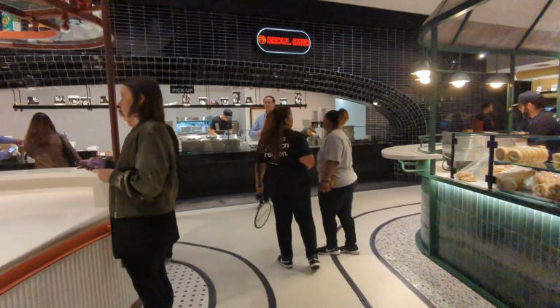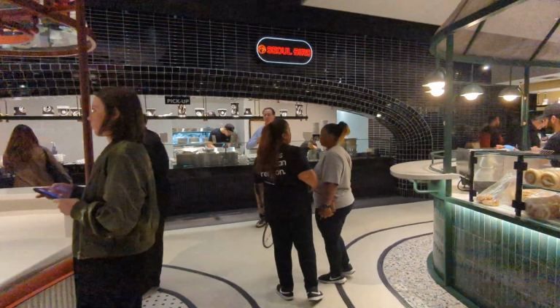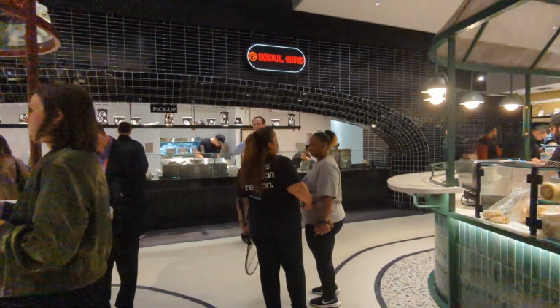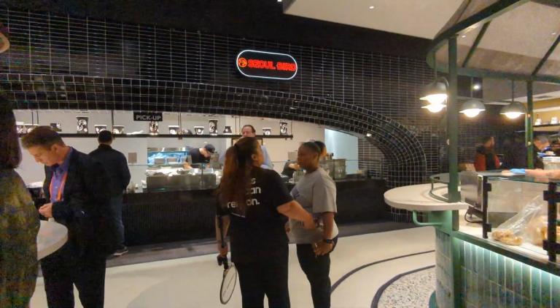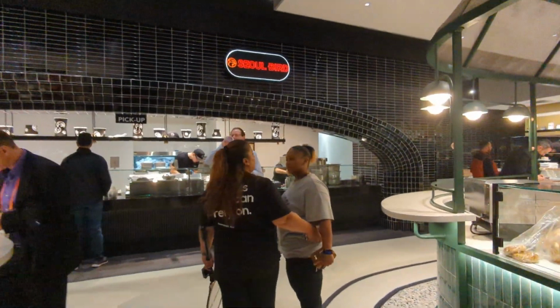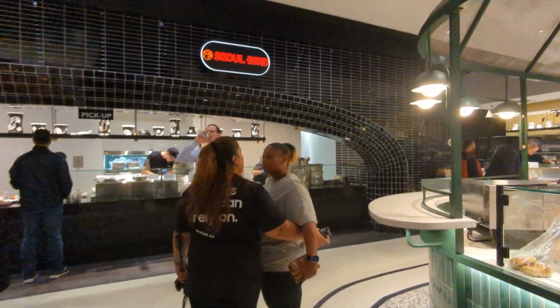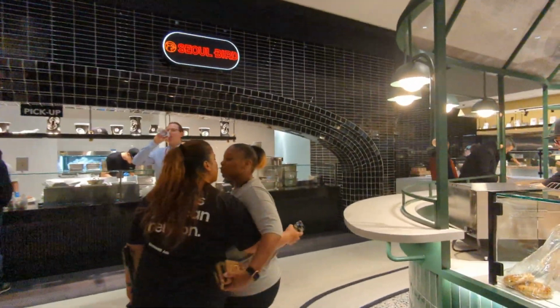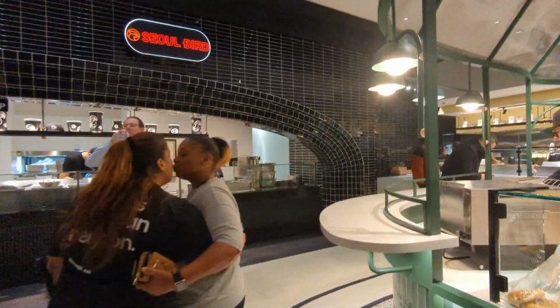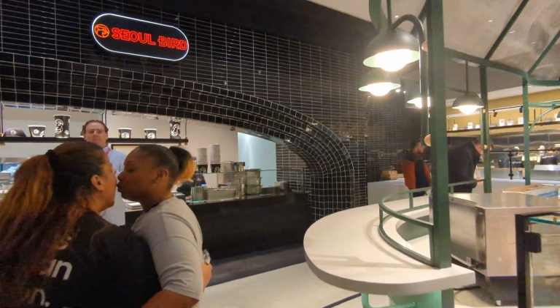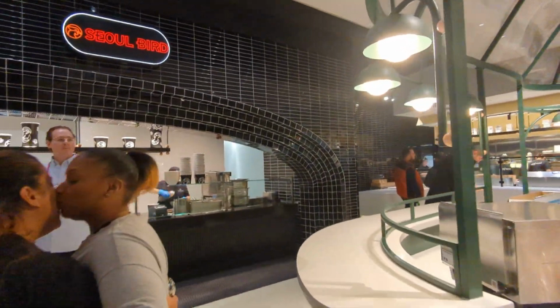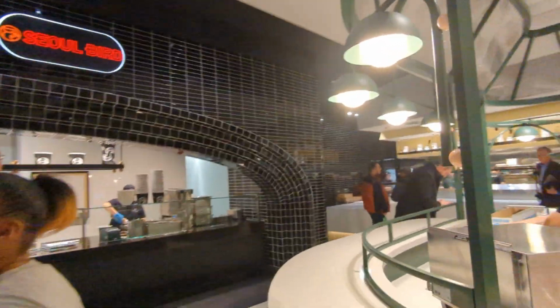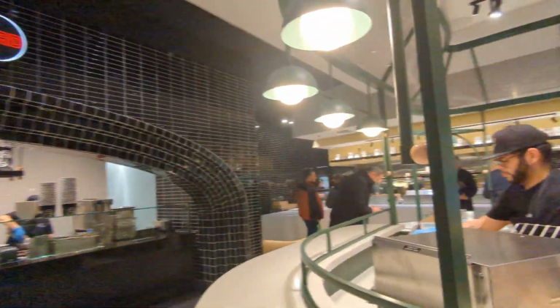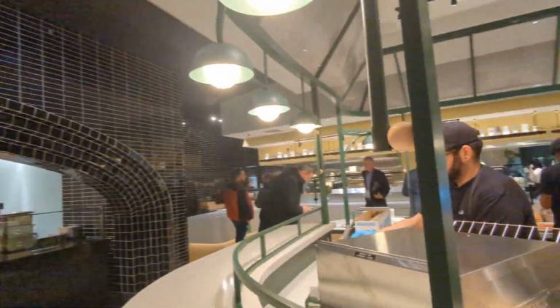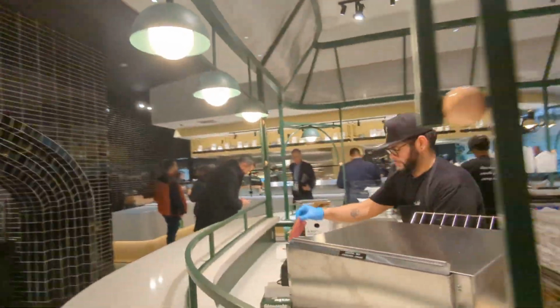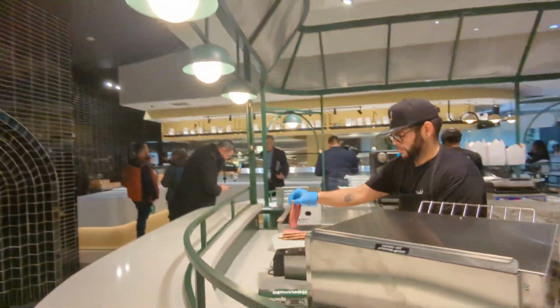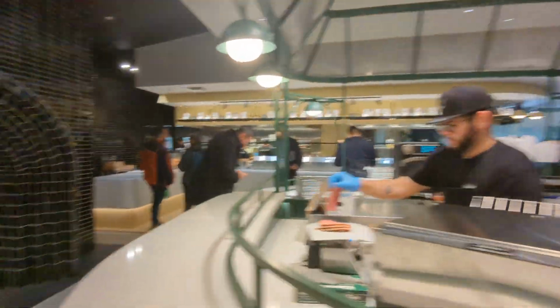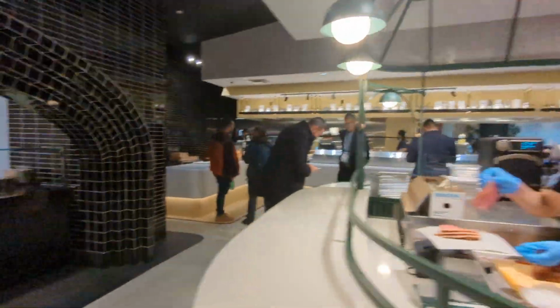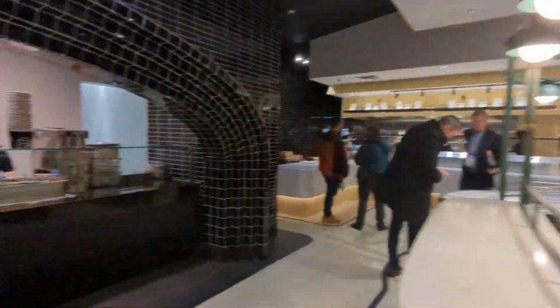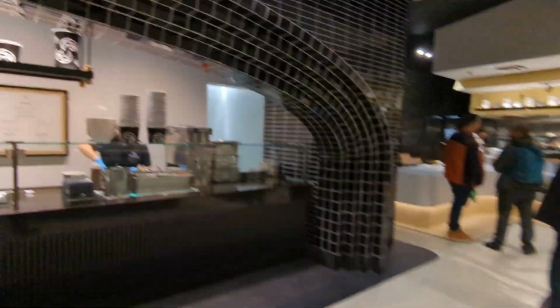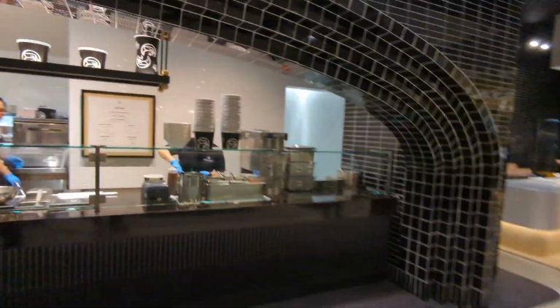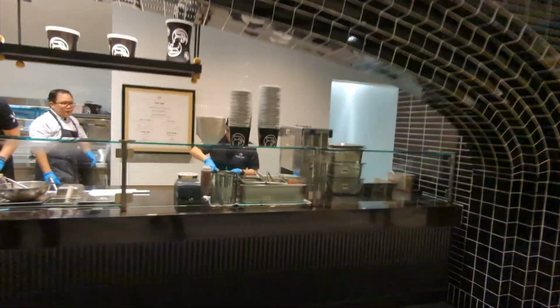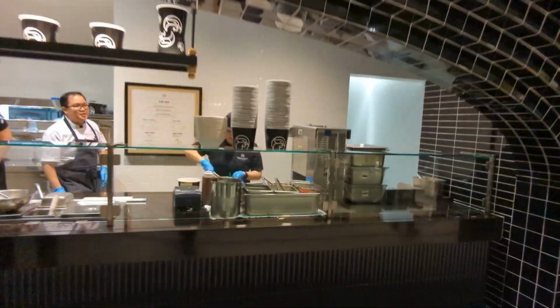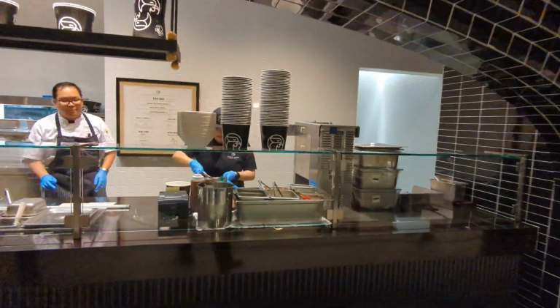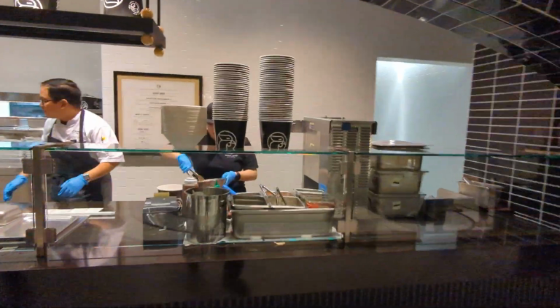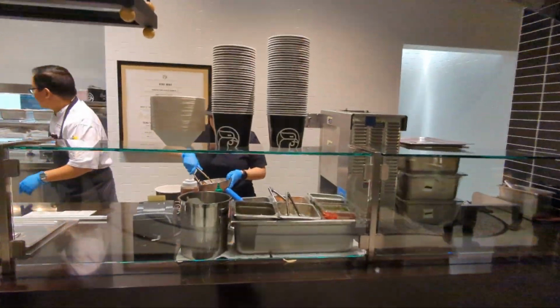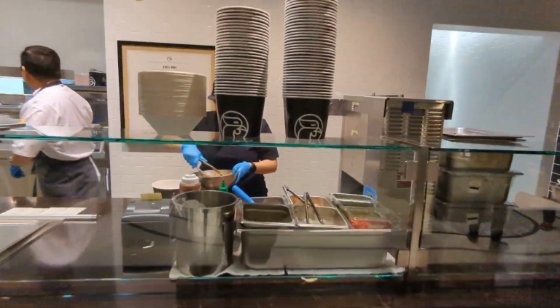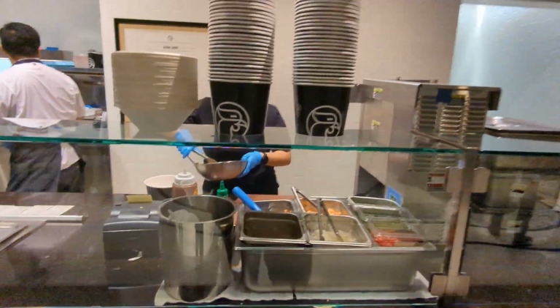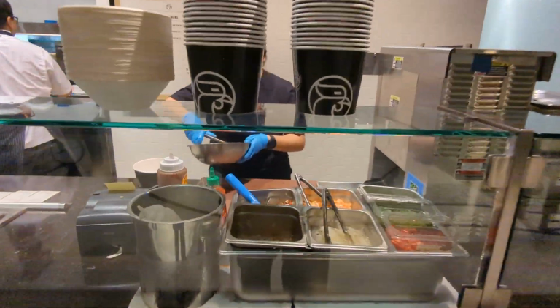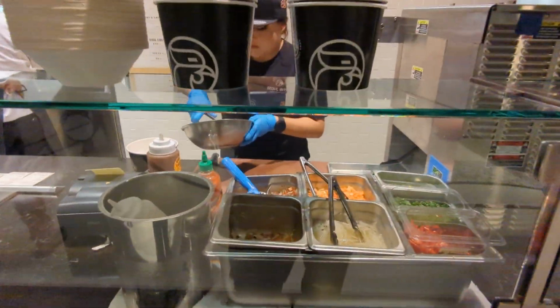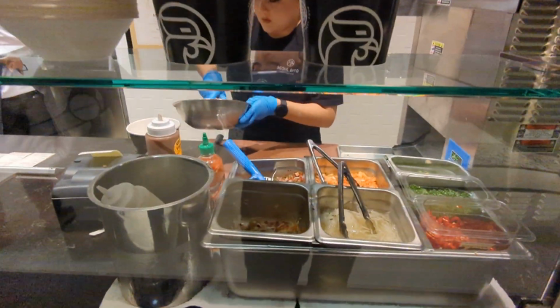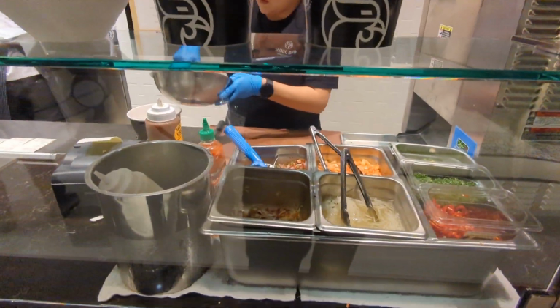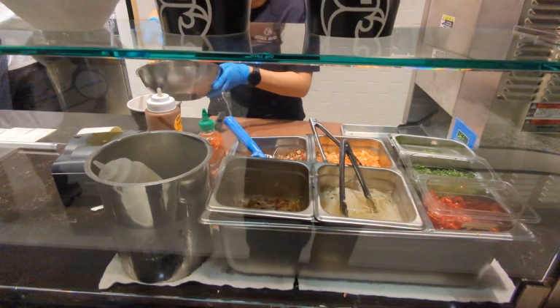Let's go take a look at Soul Bird — making dishes fresh right in front of you.